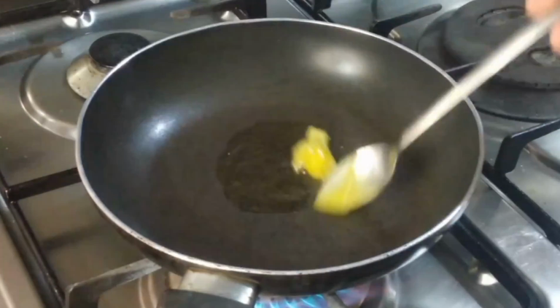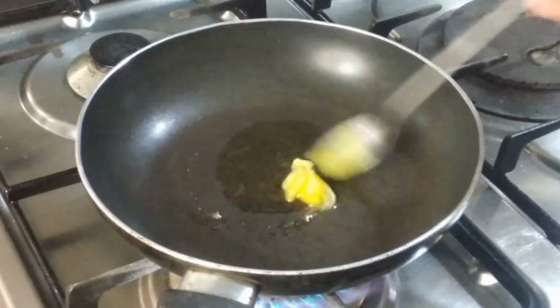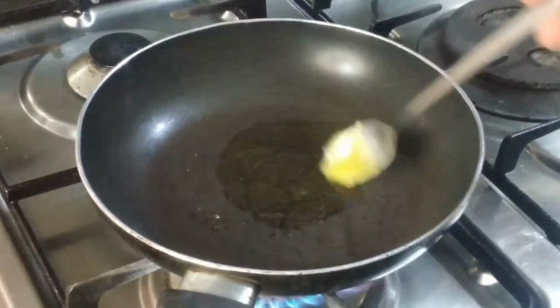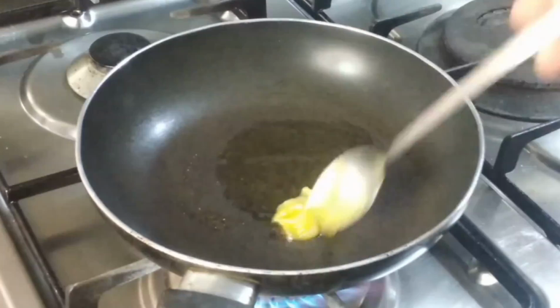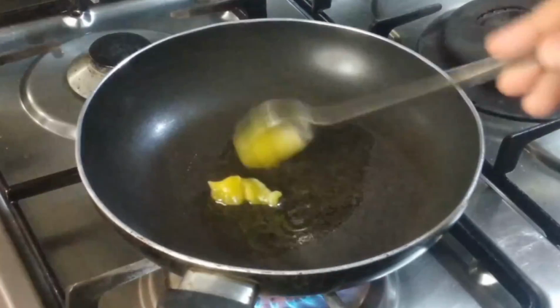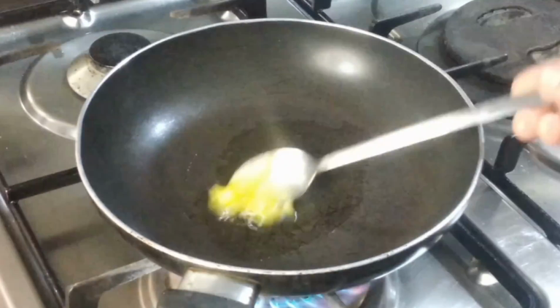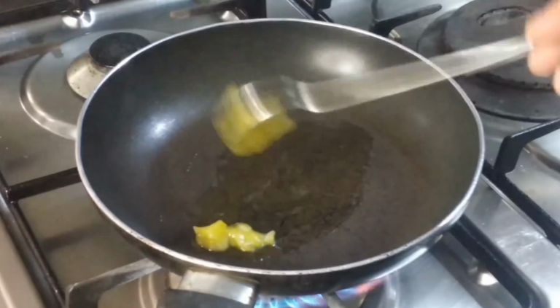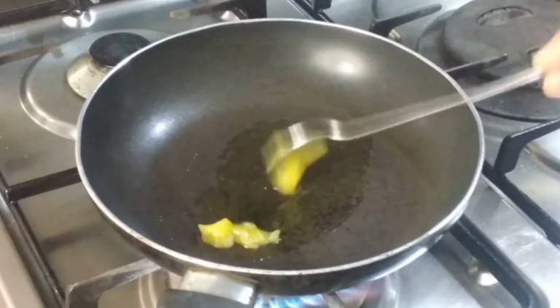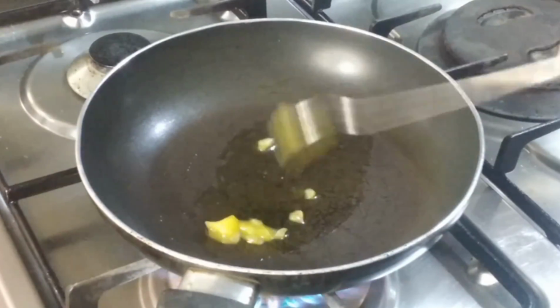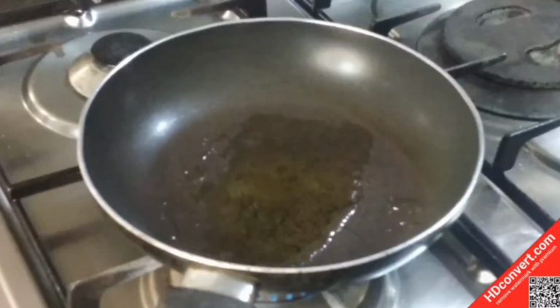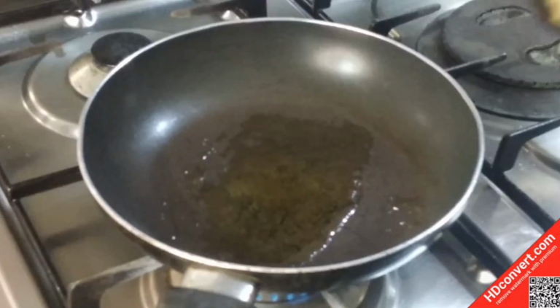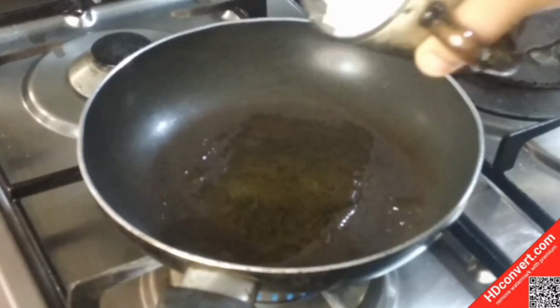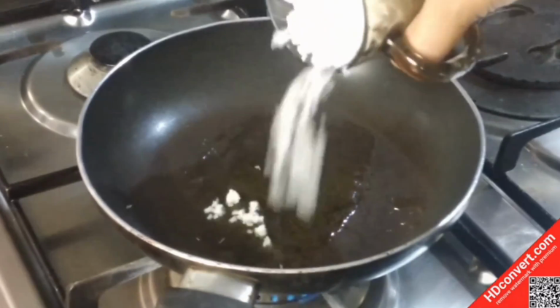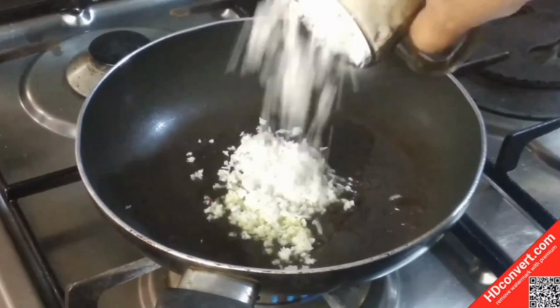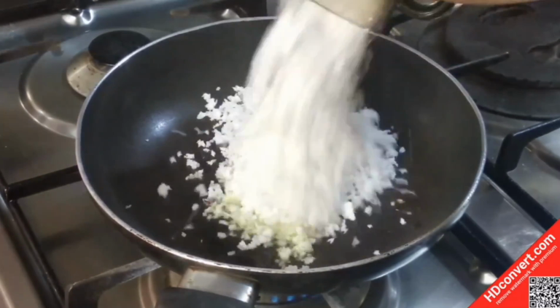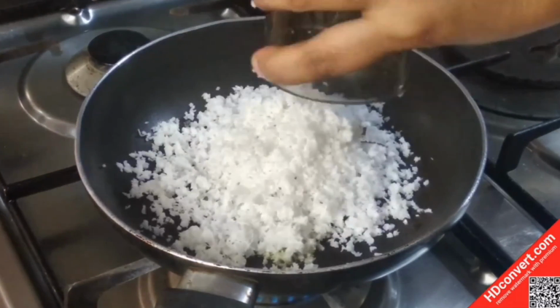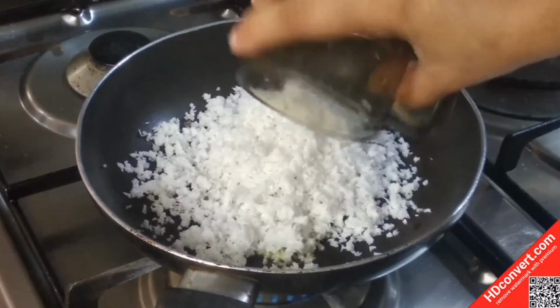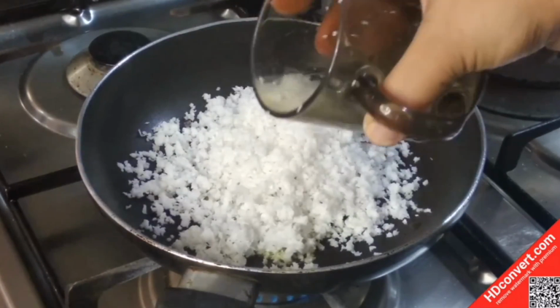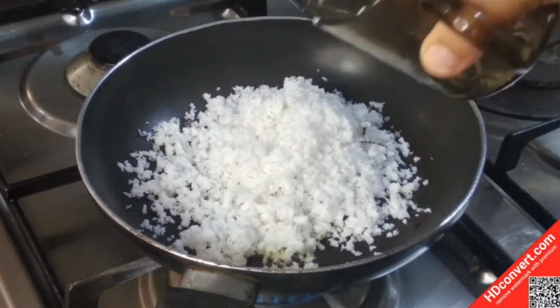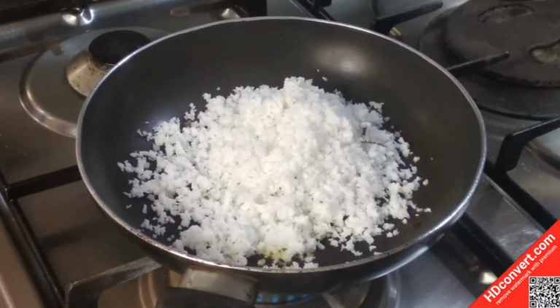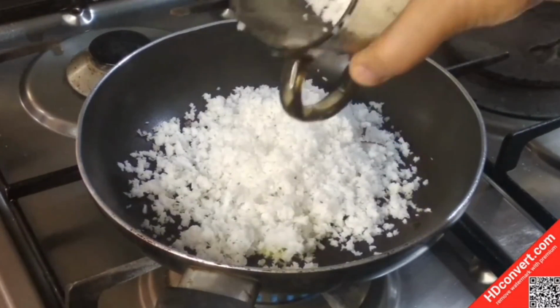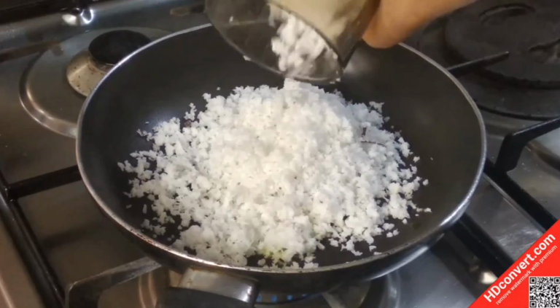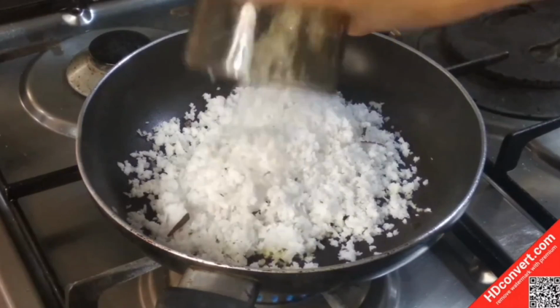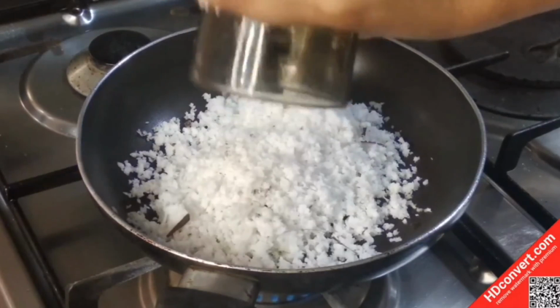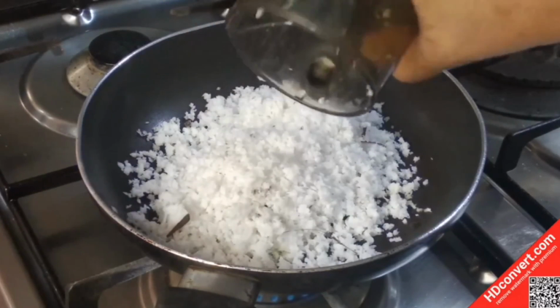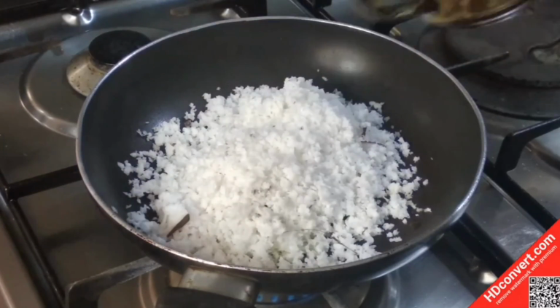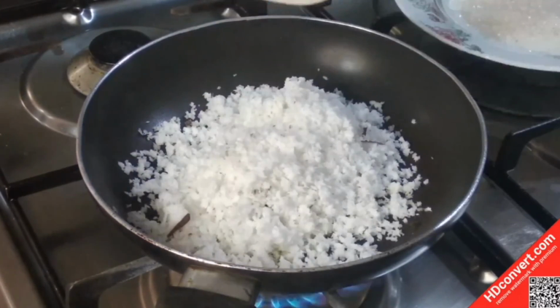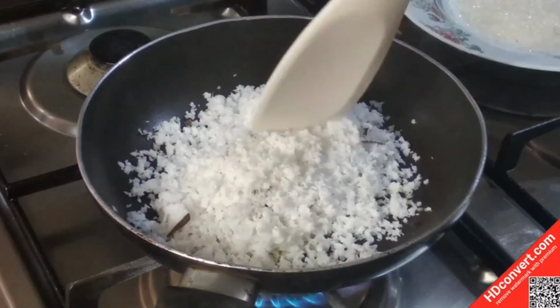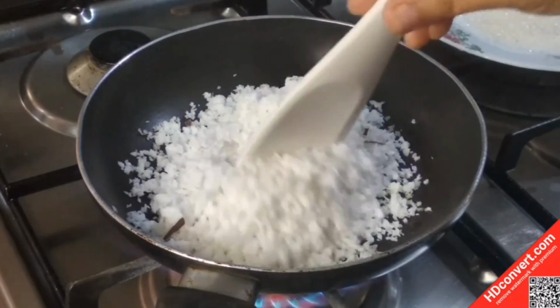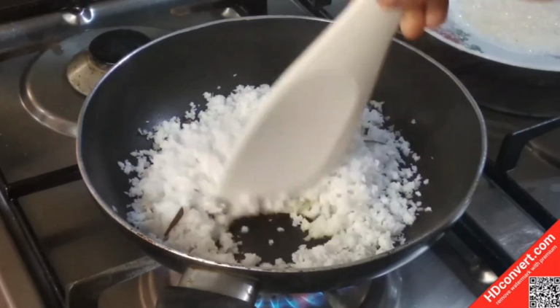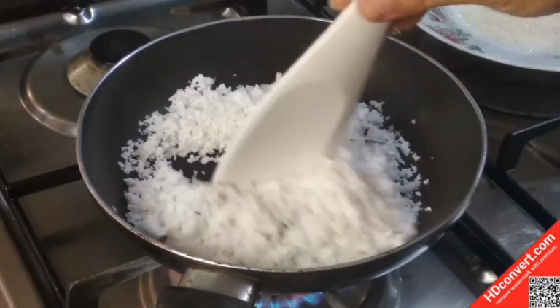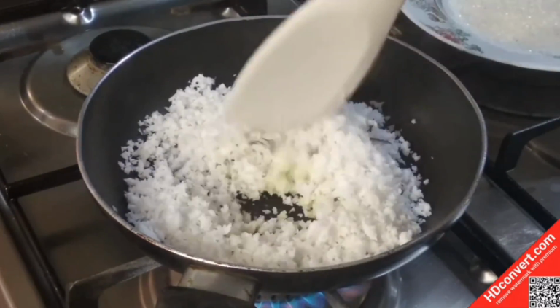Take a frying pan and add a tablespoon of ghee. We want the ingredients fresh.